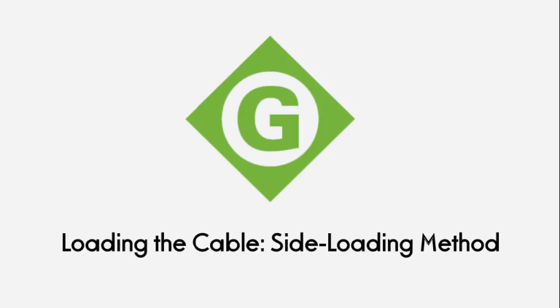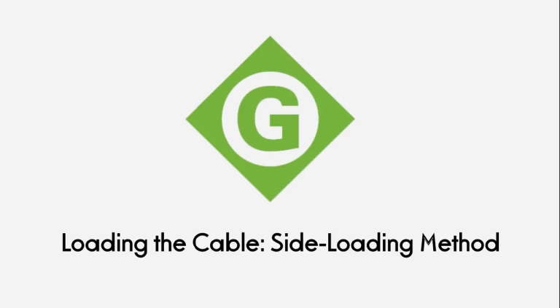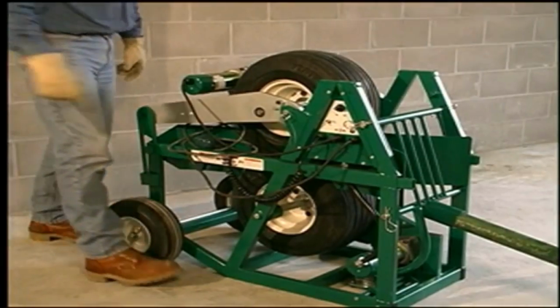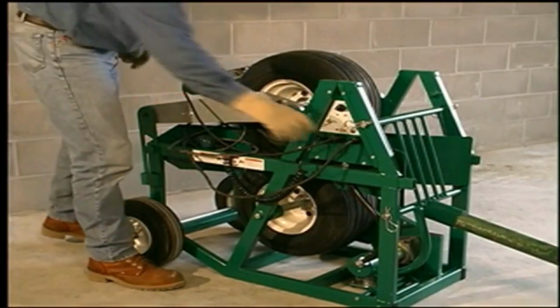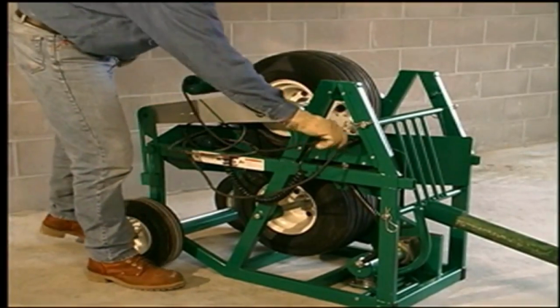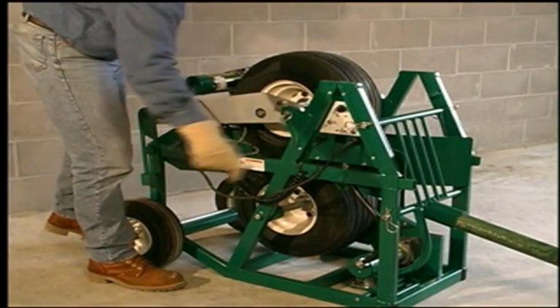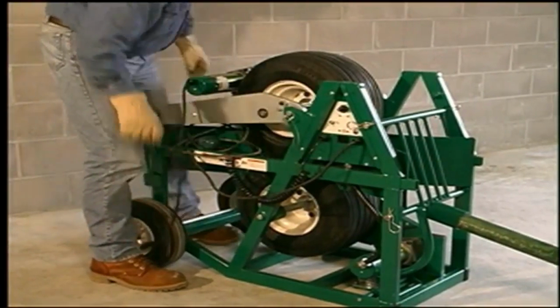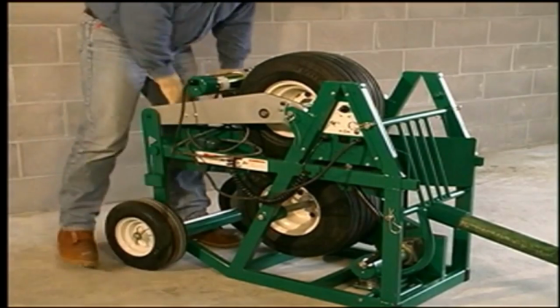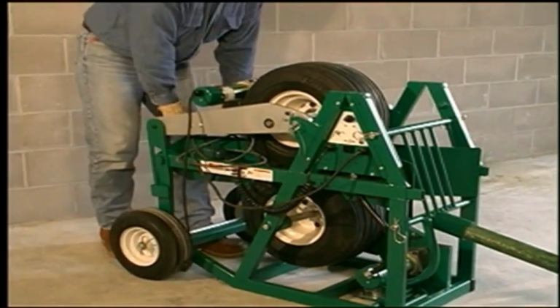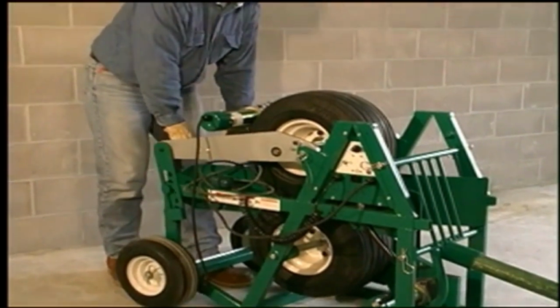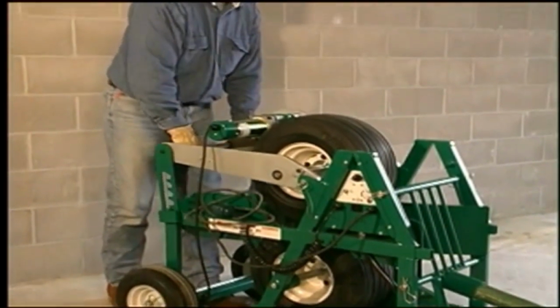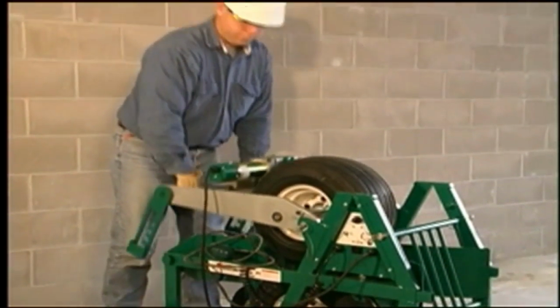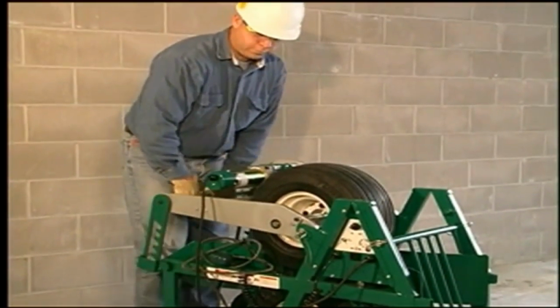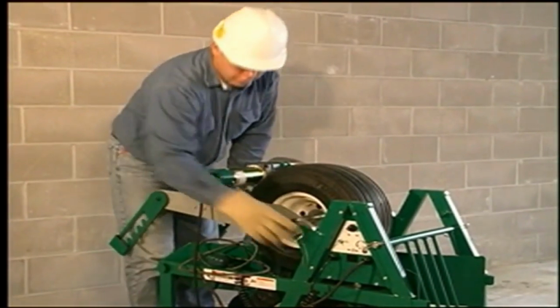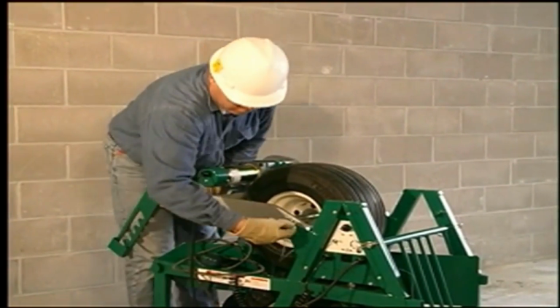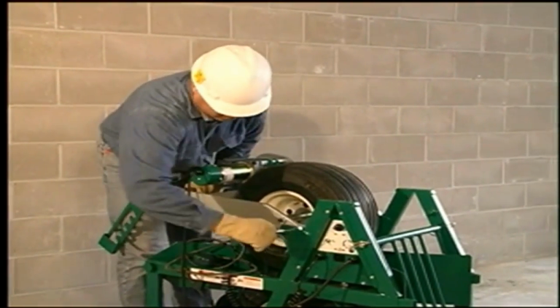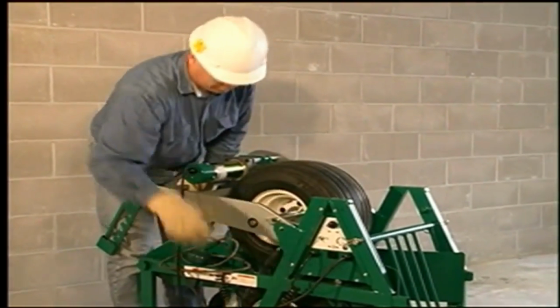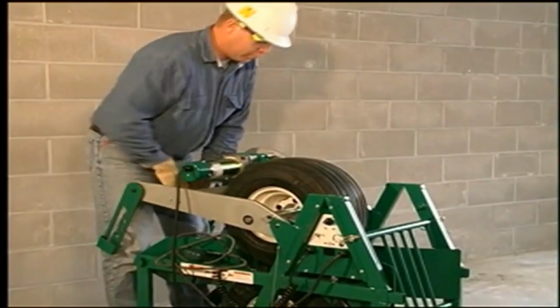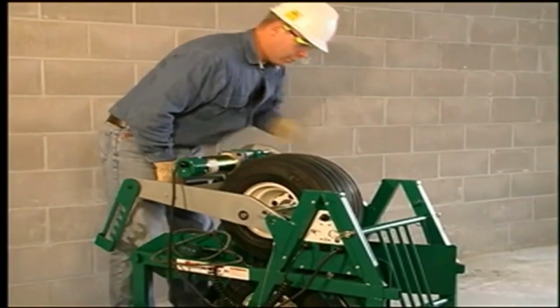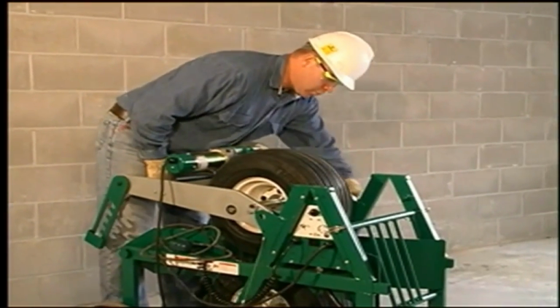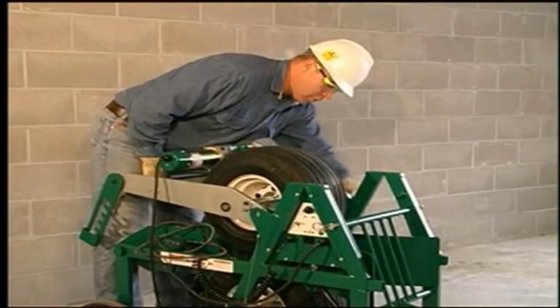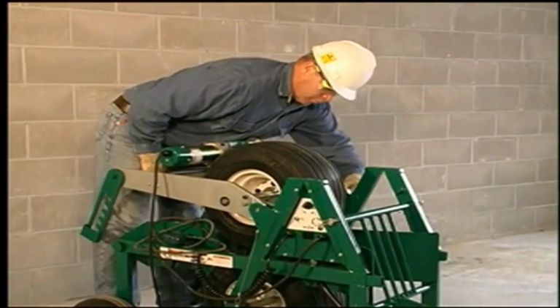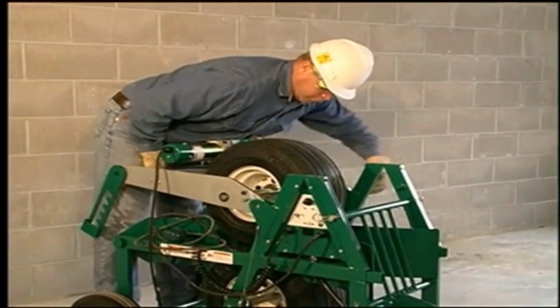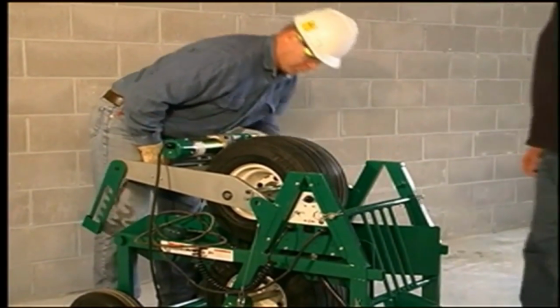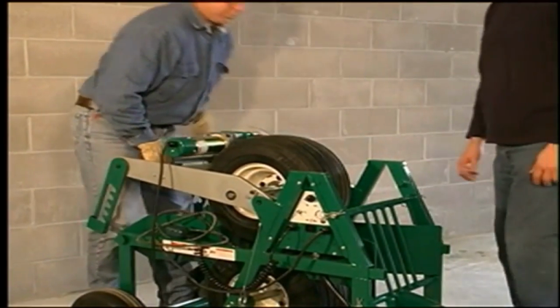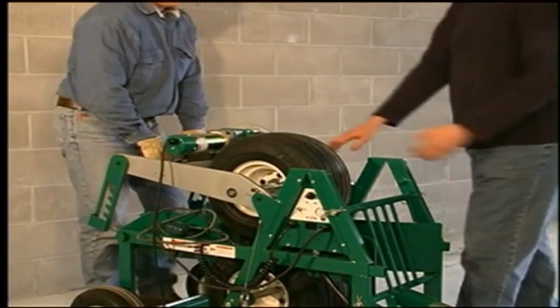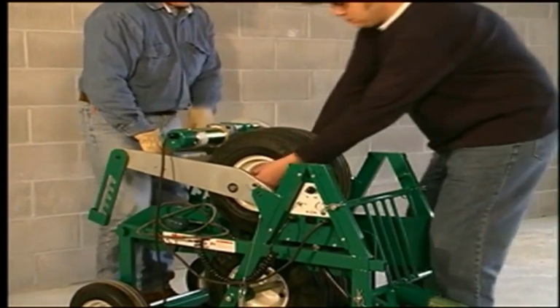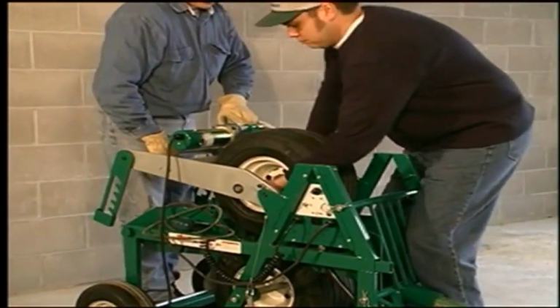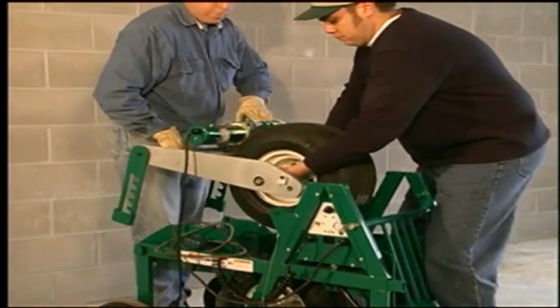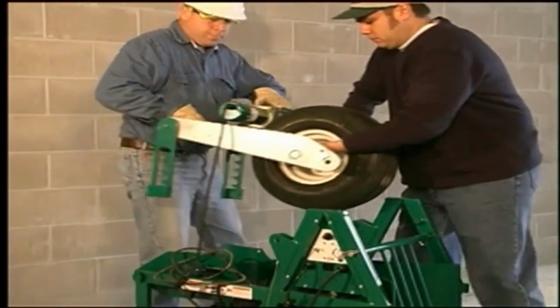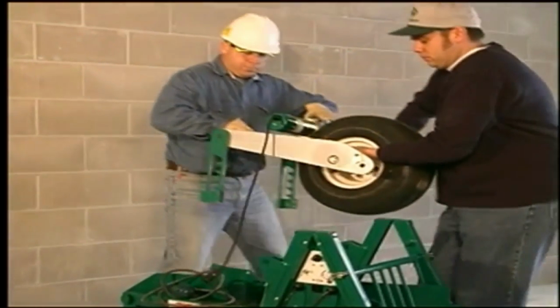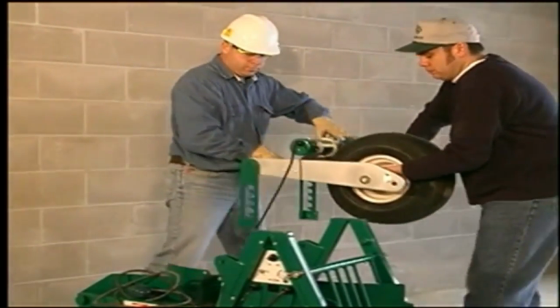First, unplug the upper drive motor cord and then release the ratchet by pulling down on the upper drive handle as you rotate it toward you. Remove the two clevis pins and then, with the help of an assistant, lift the upper drive unit up and off the lower unit.